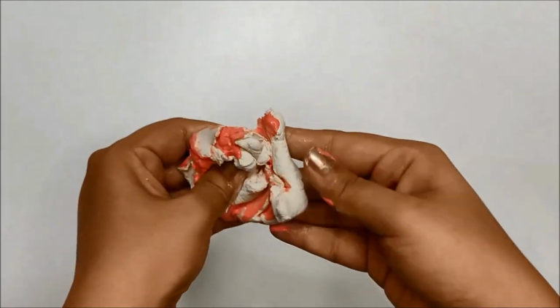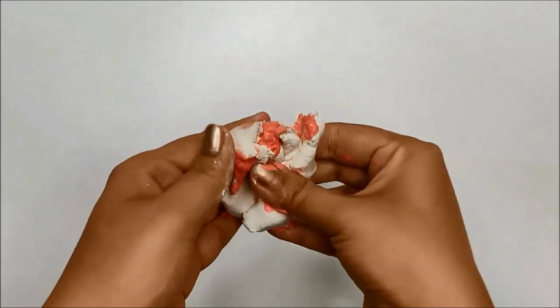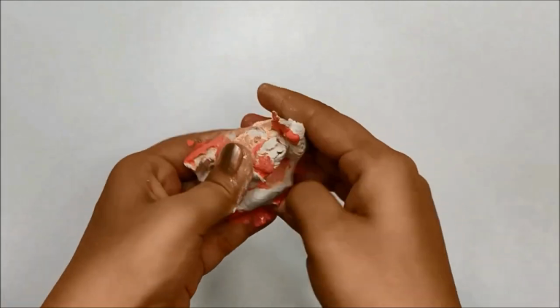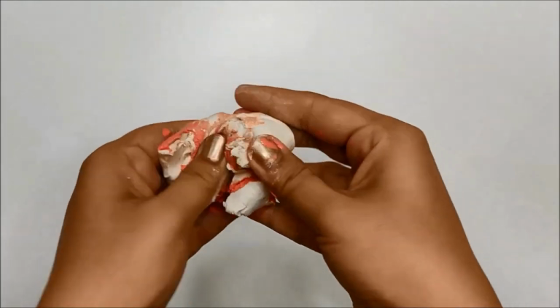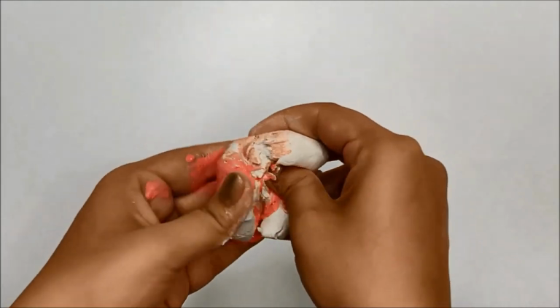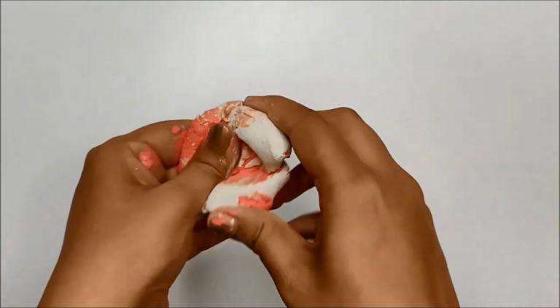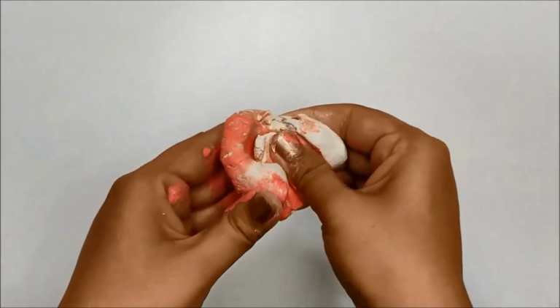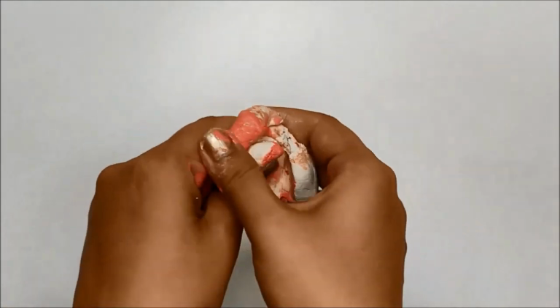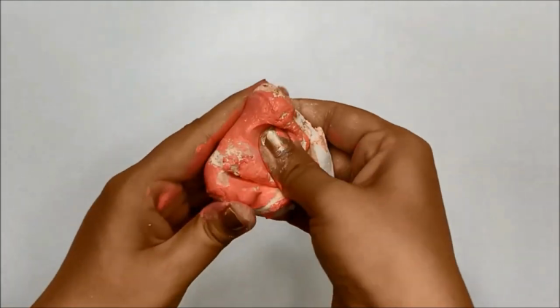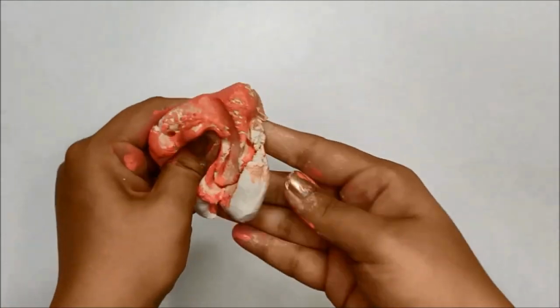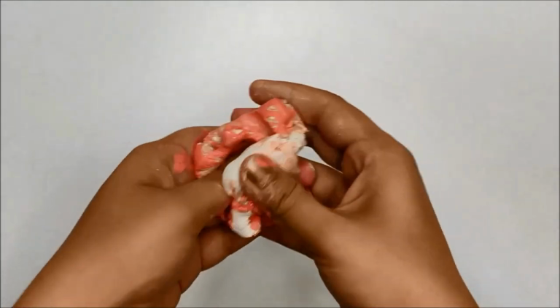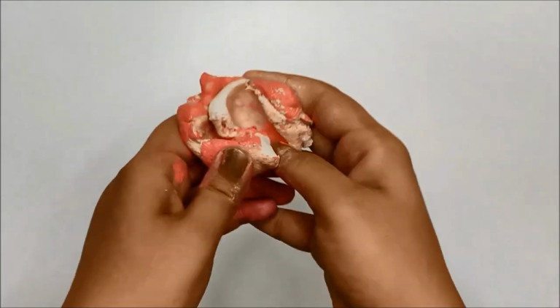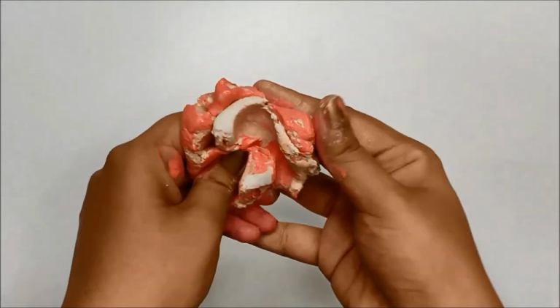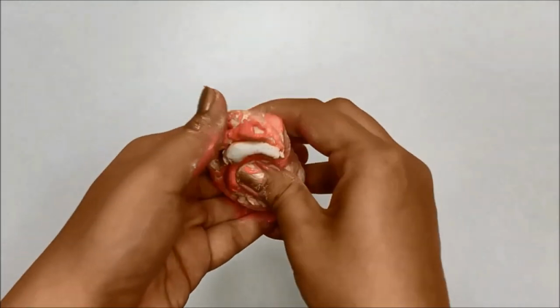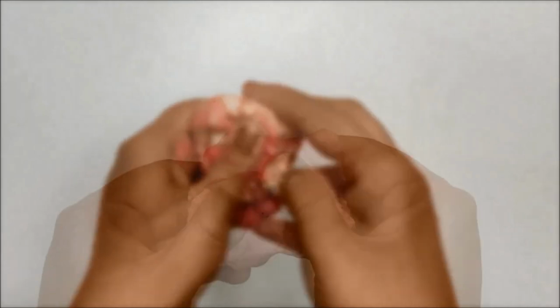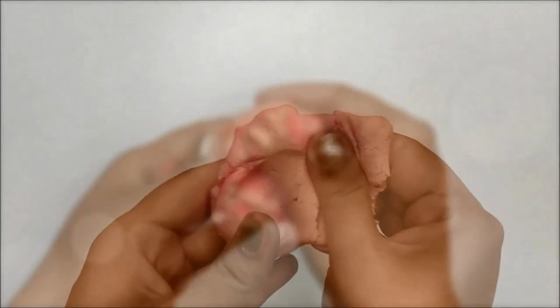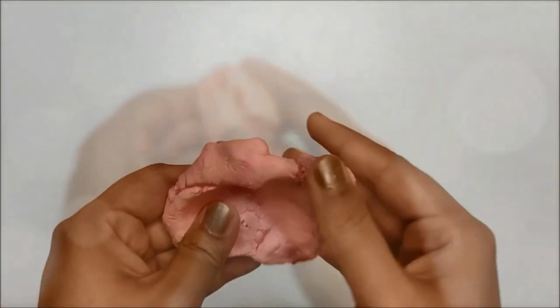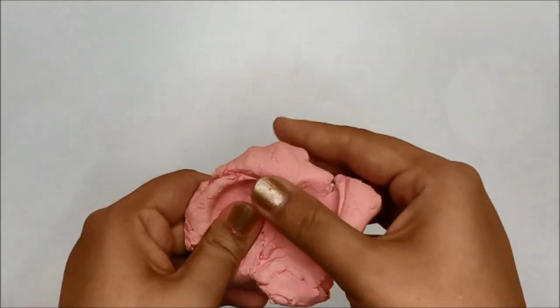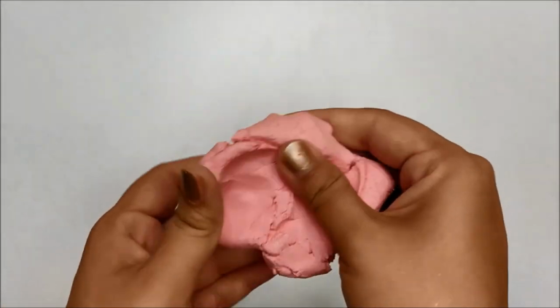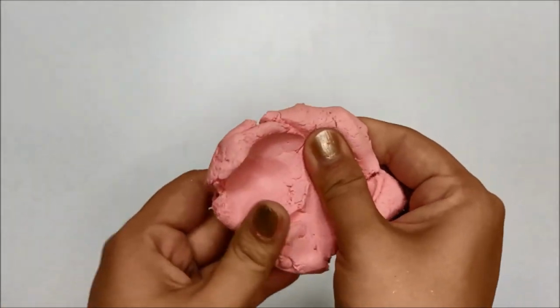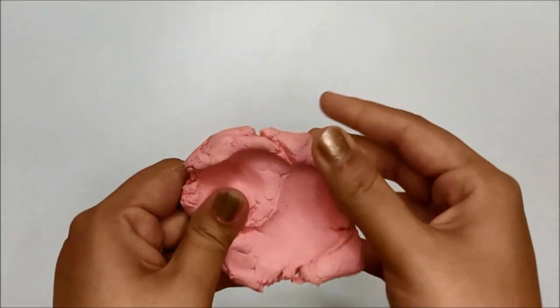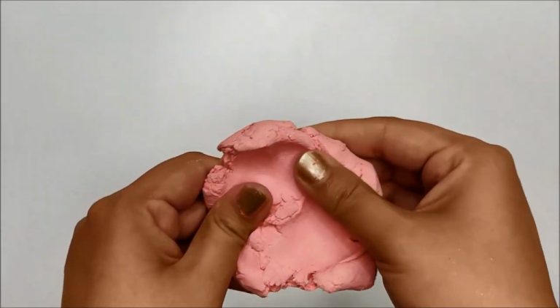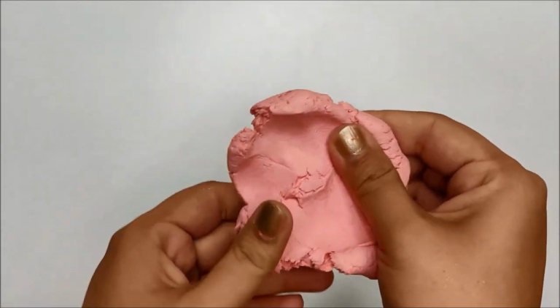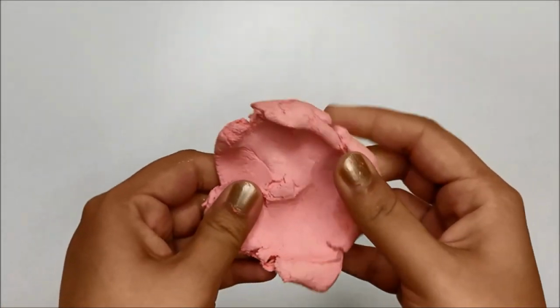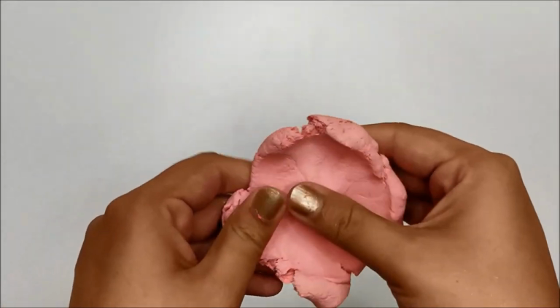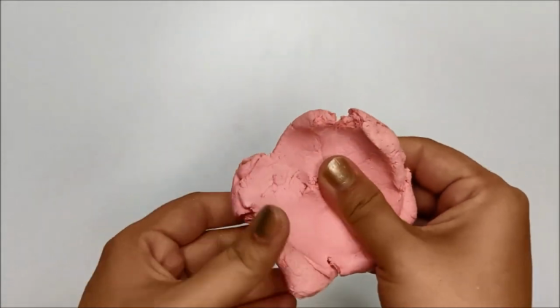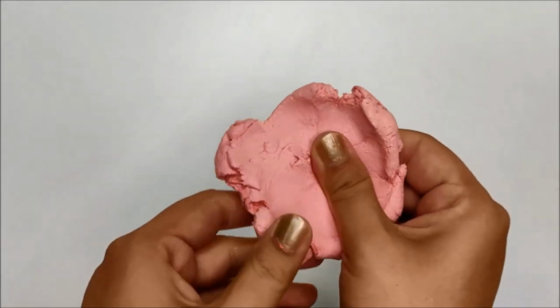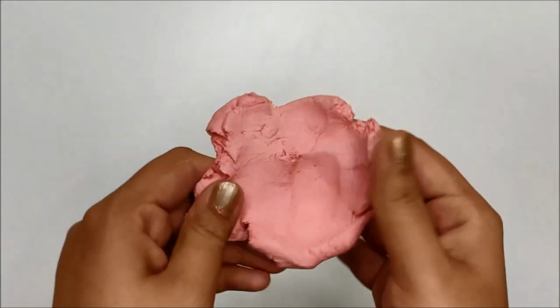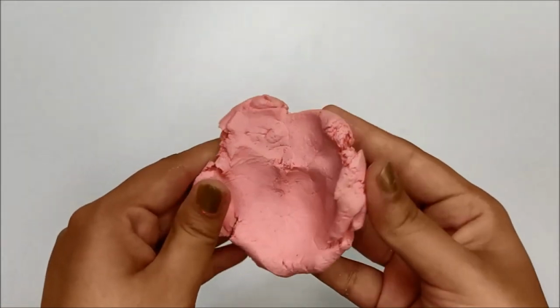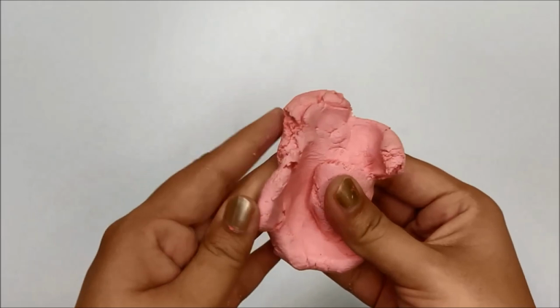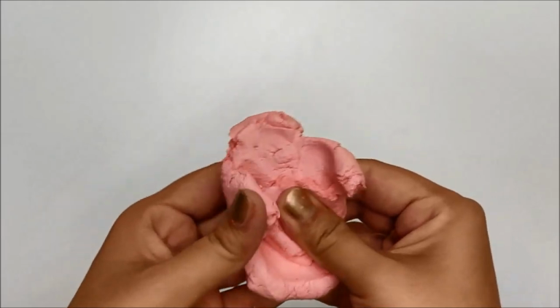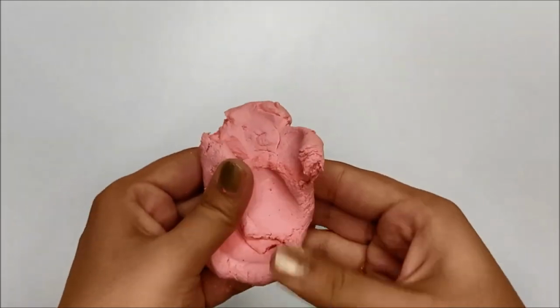Also, if you are wondering about air dry clay, then please have a look in the description box down below to find the link for a video tutorial I shared on this channel on how to make air dry clay at home.